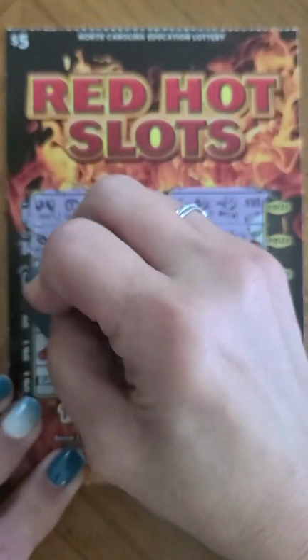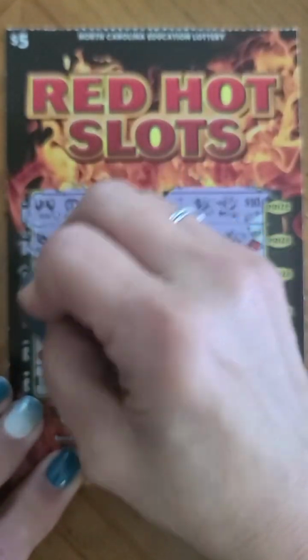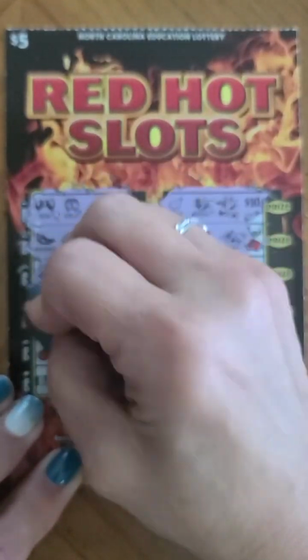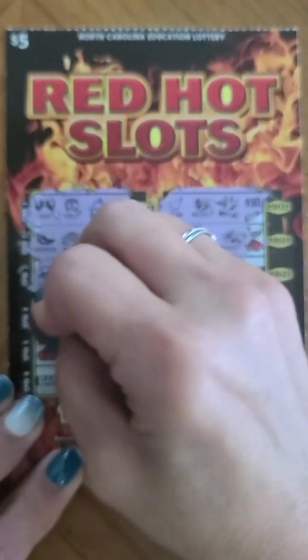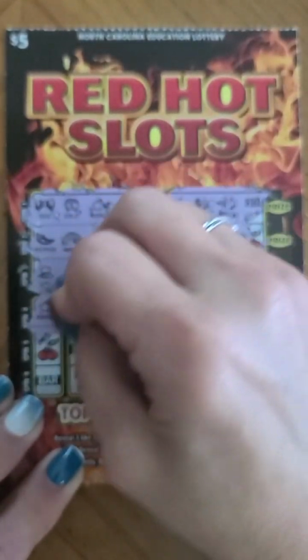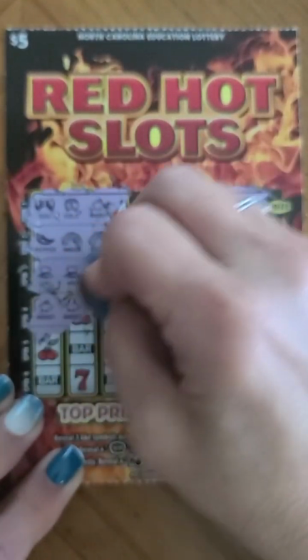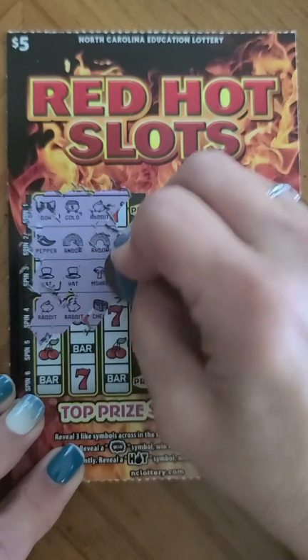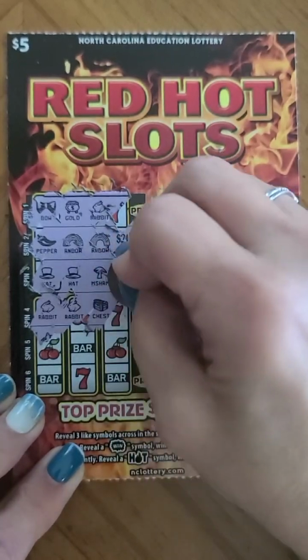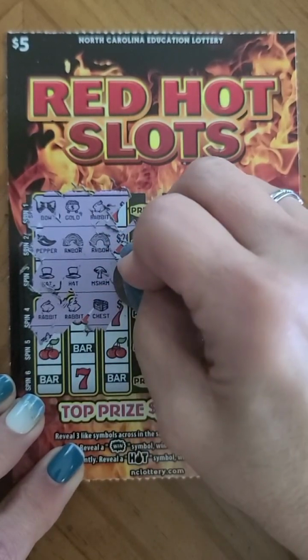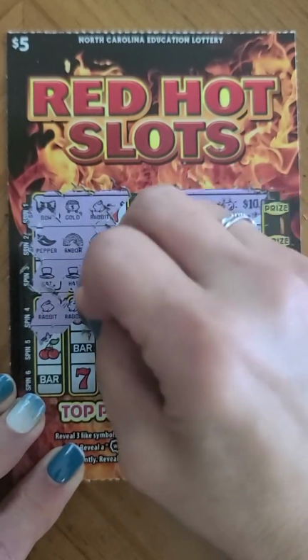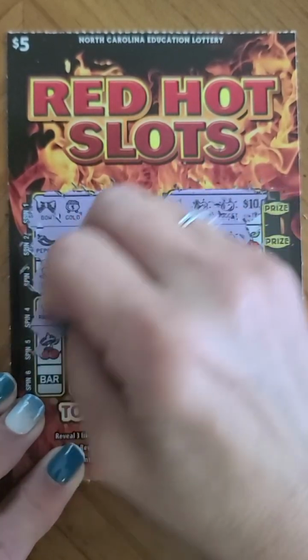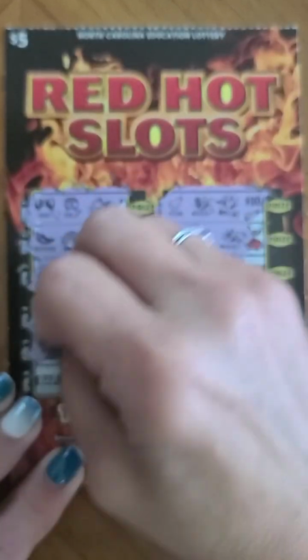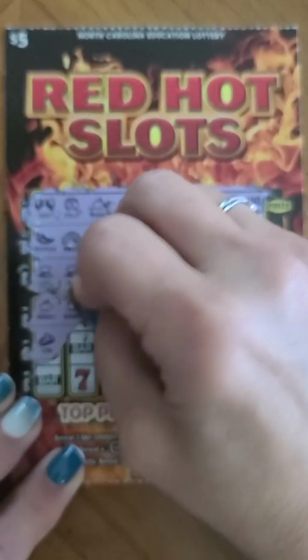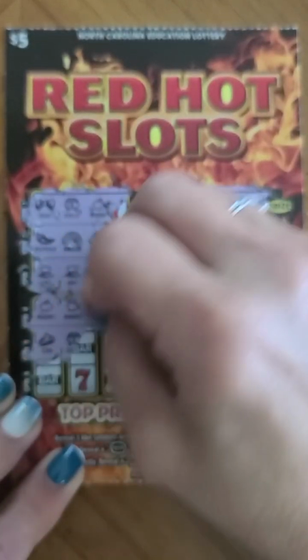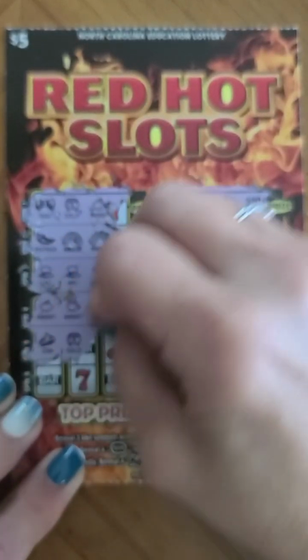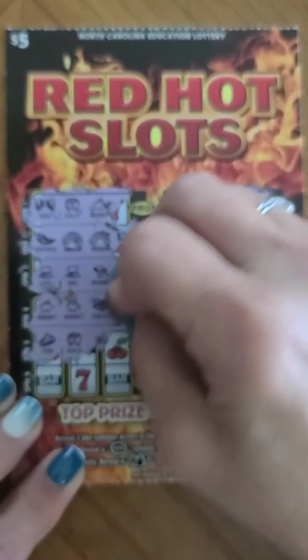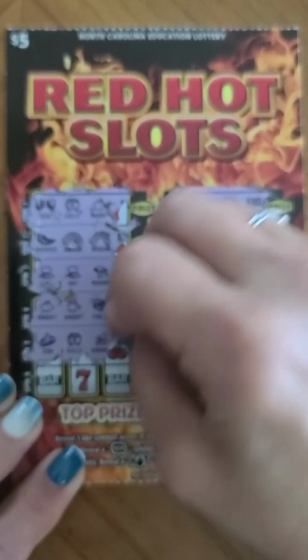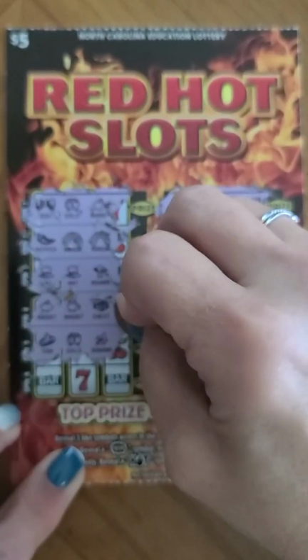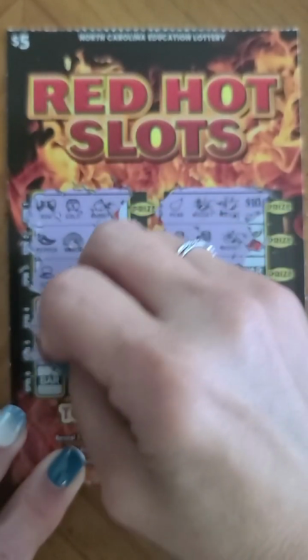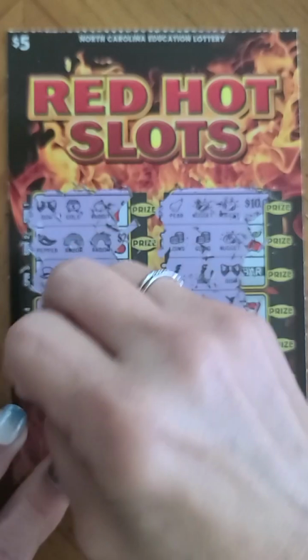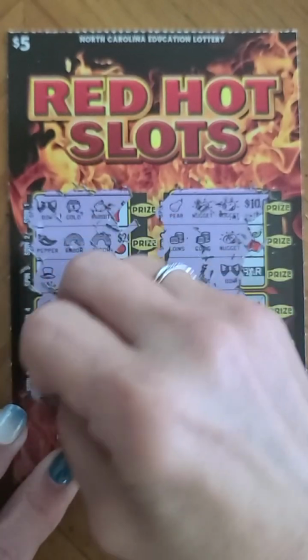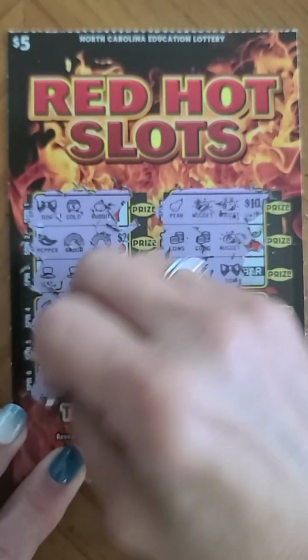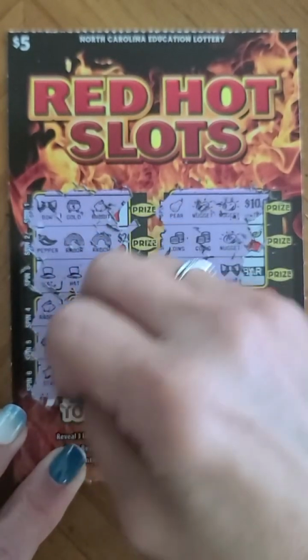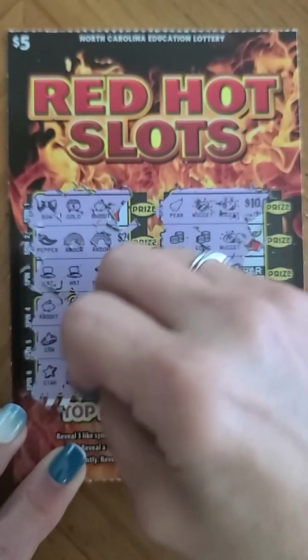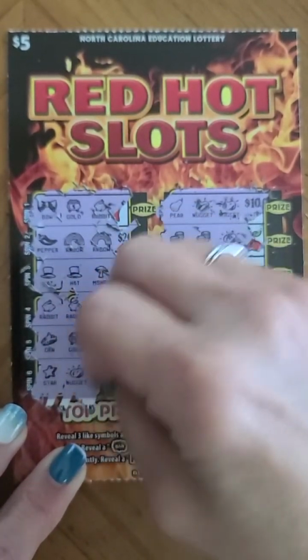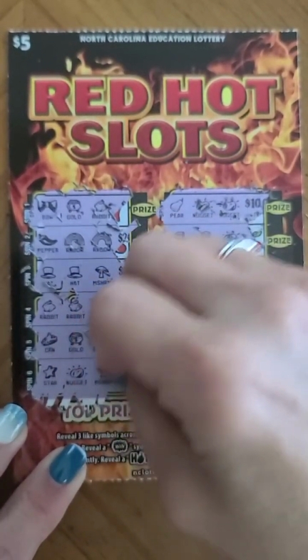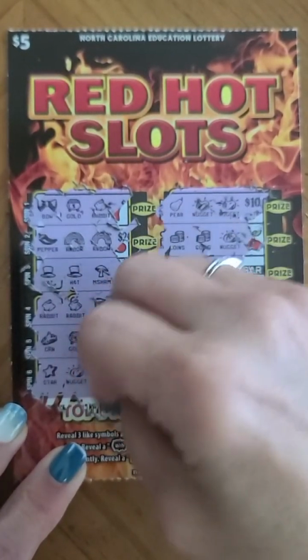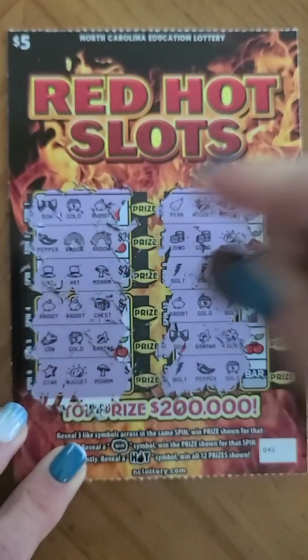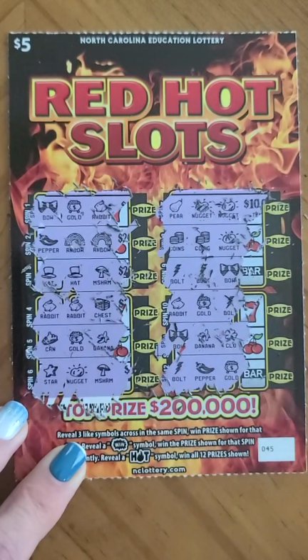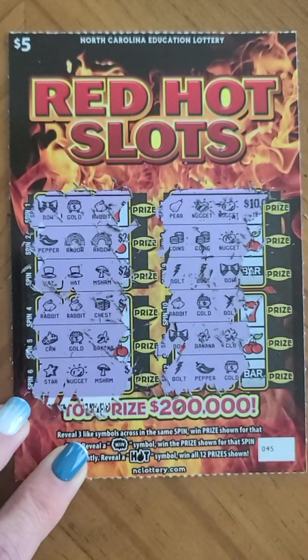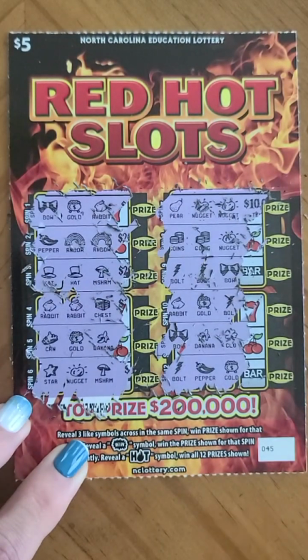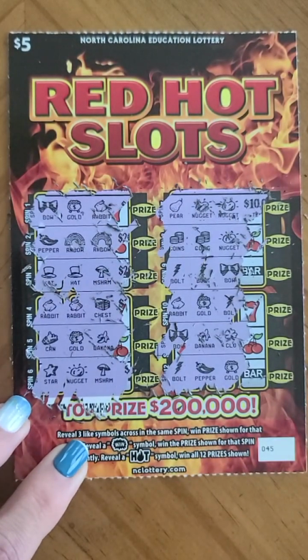Three more chances — rabbit, rabbit, chest. Crown, gold, banana. Last chance: star, nugget, mushroom — no winner on this ticket.